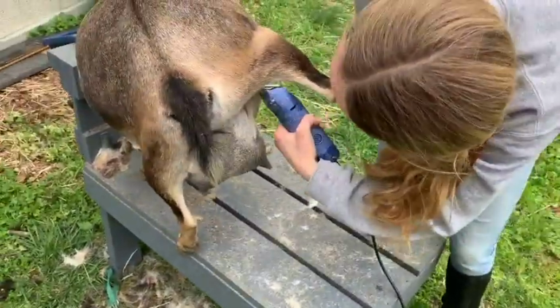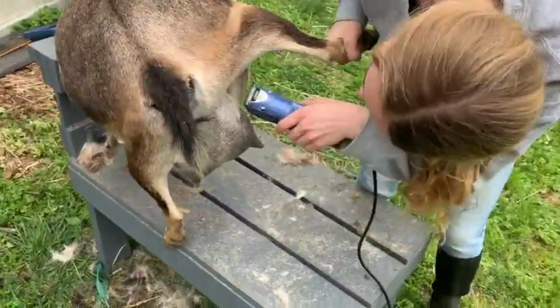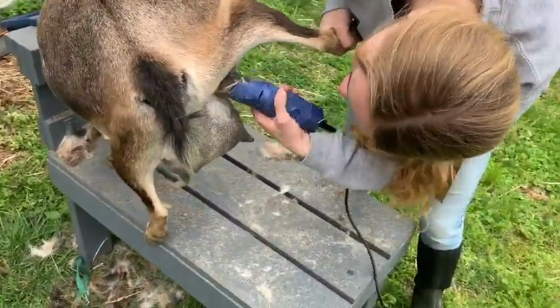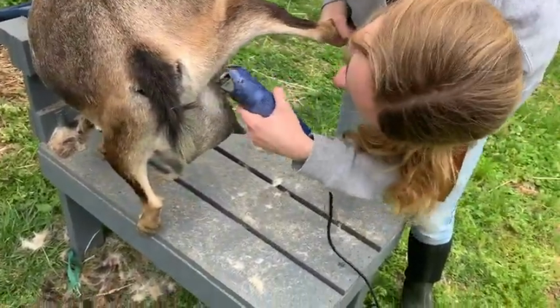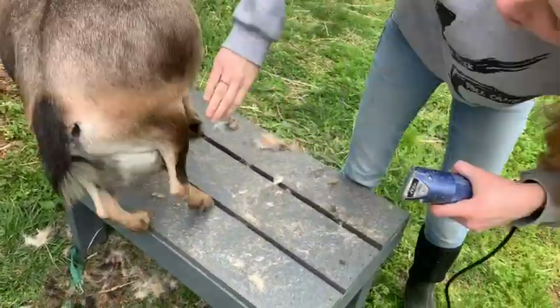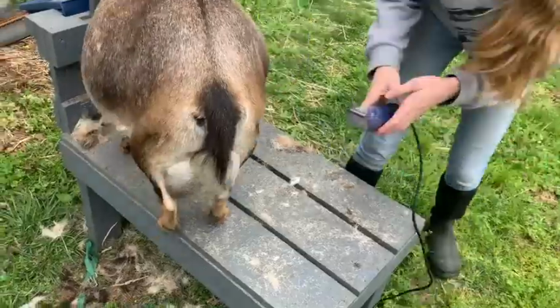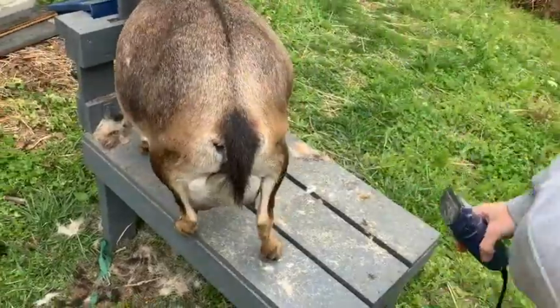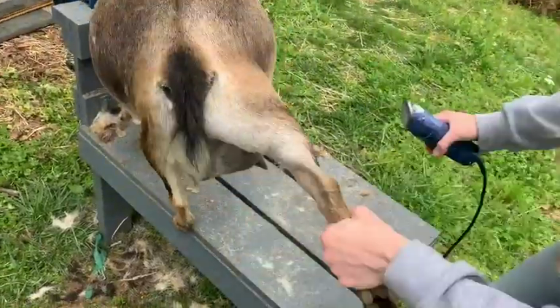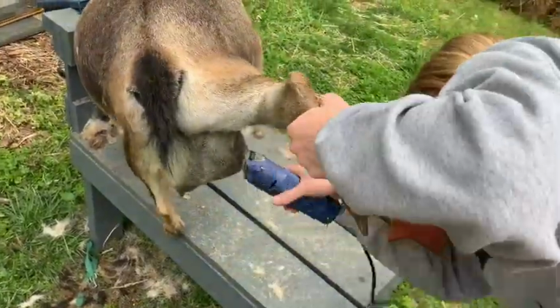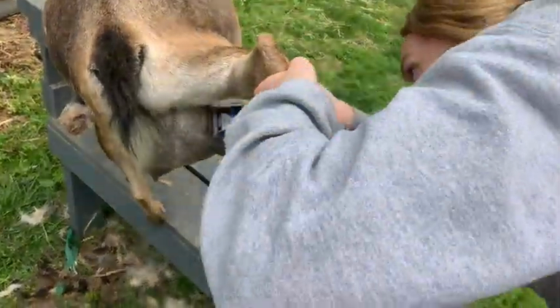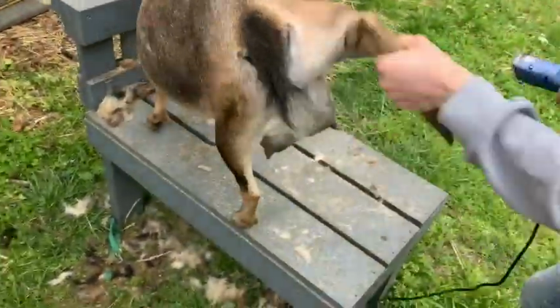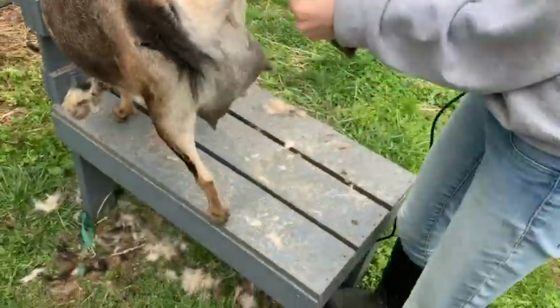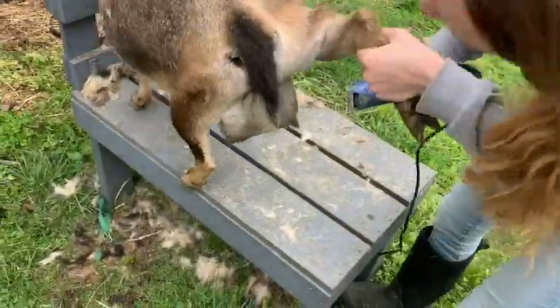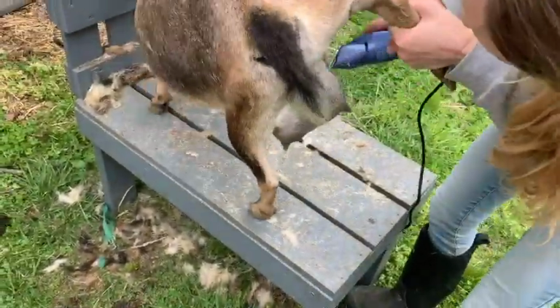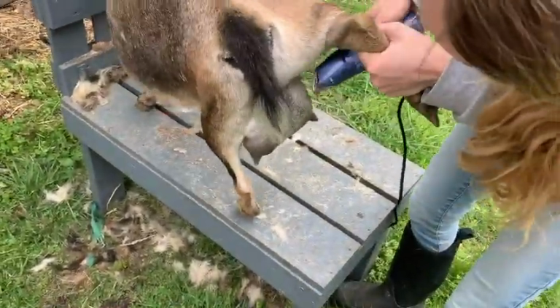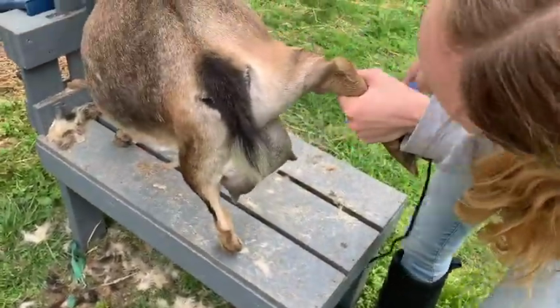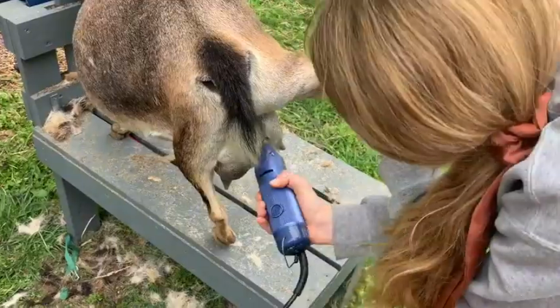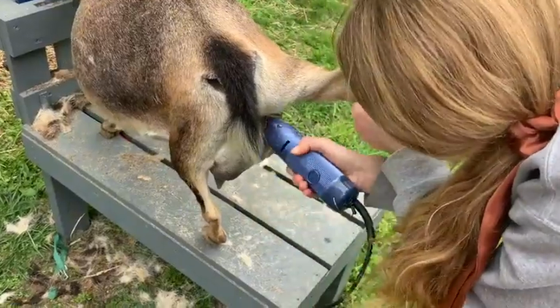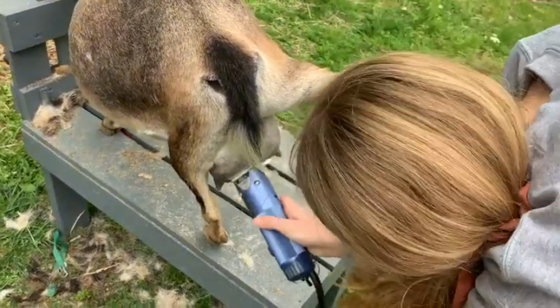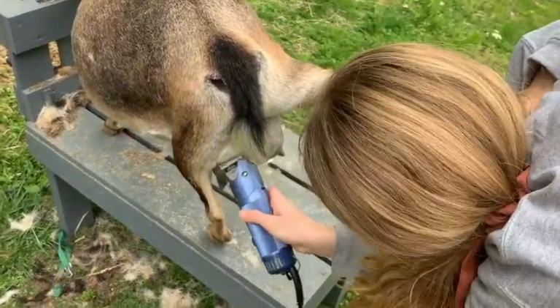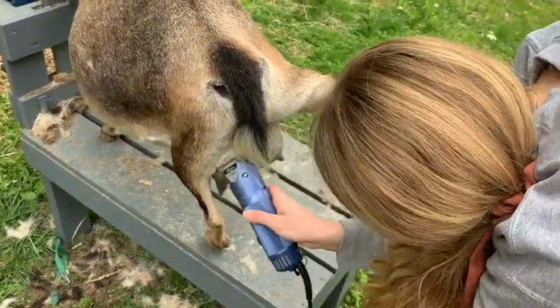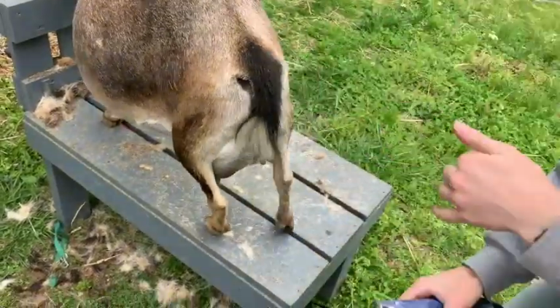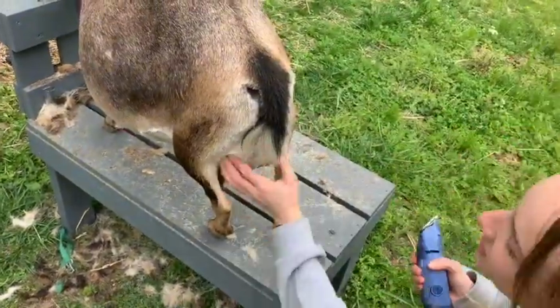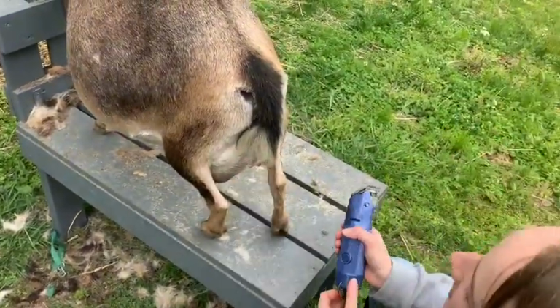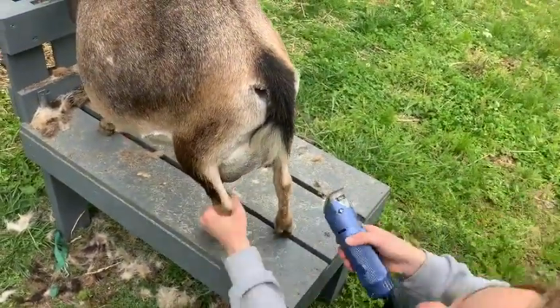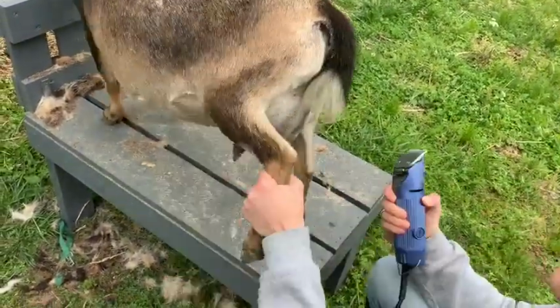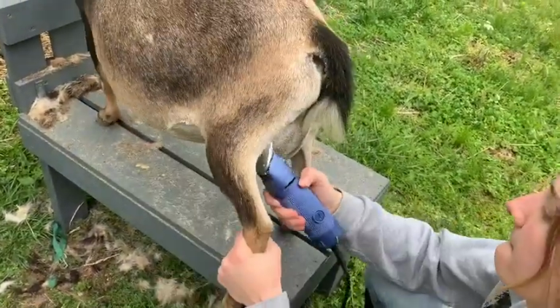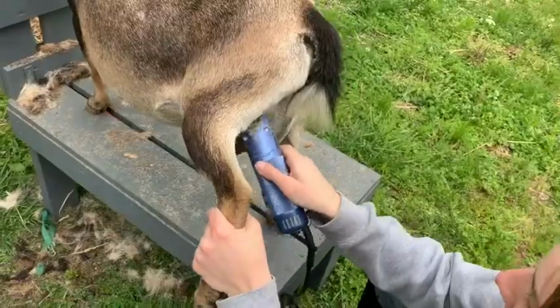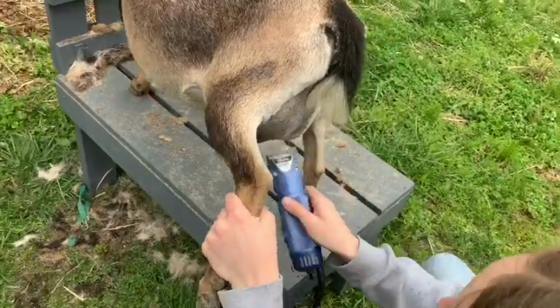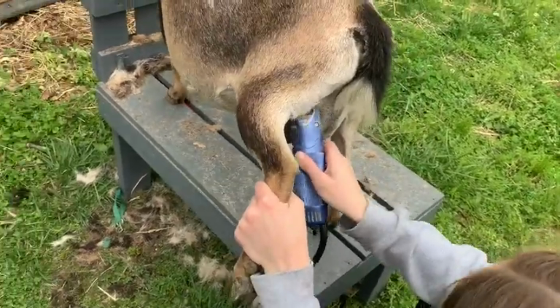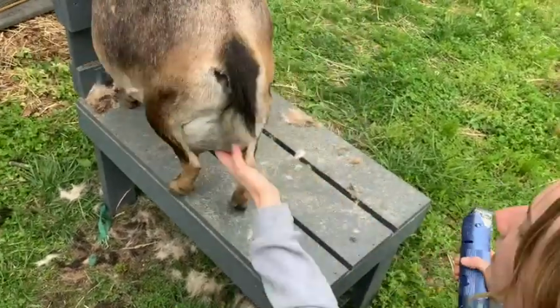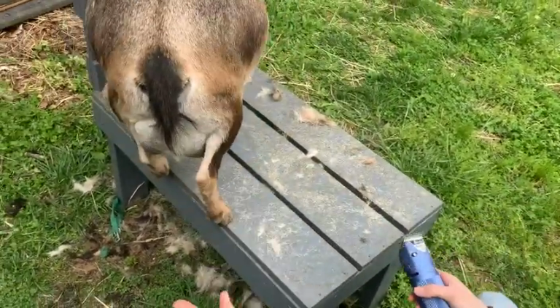This clip shows me getting all the little details, just making sure I got every hair. Sometimes the udder has these little swirls so it's a little harder to get all the hairs. So that's what I'm doing right here.